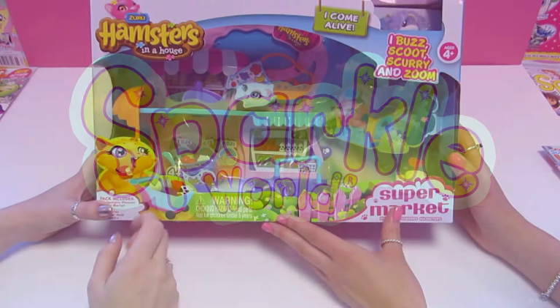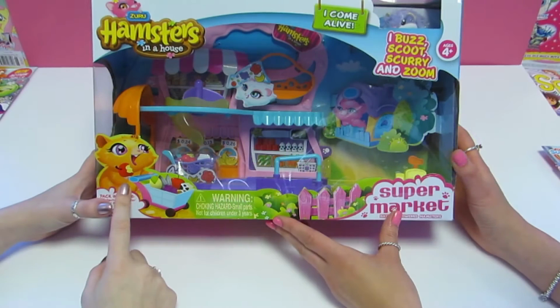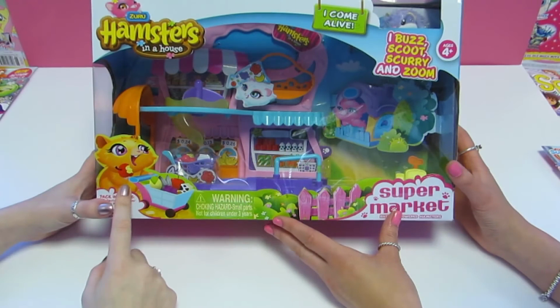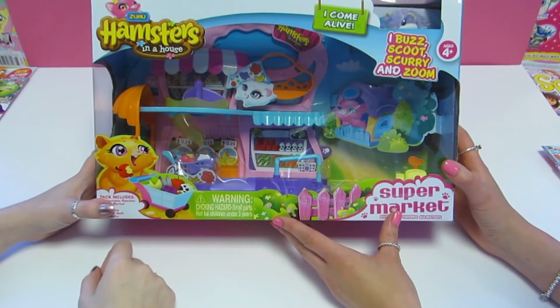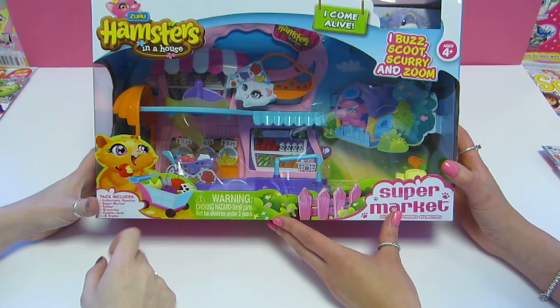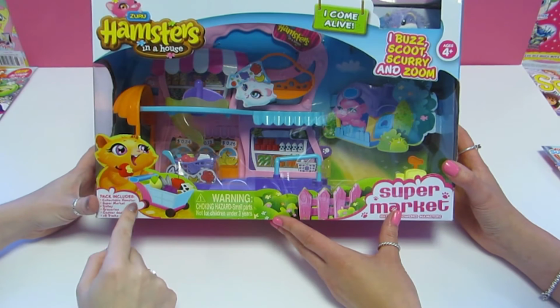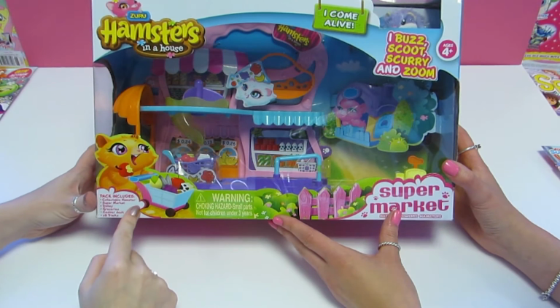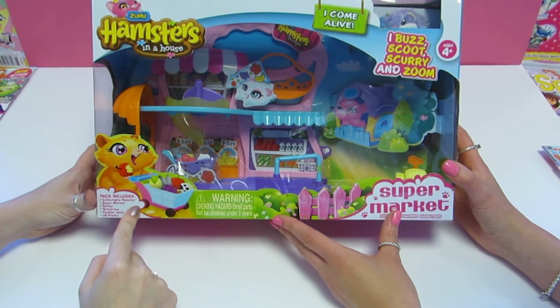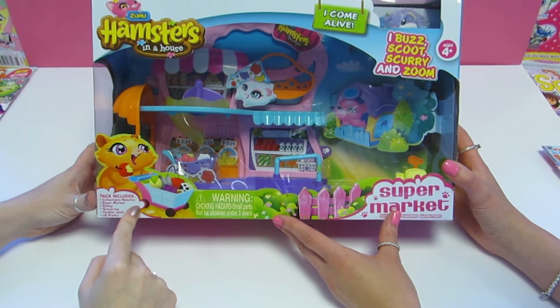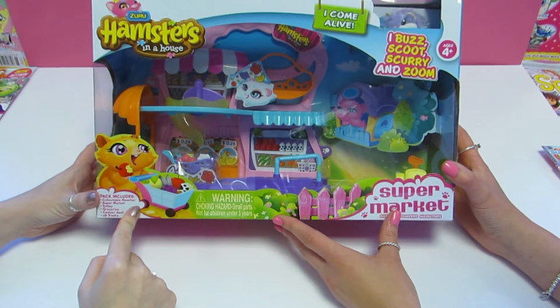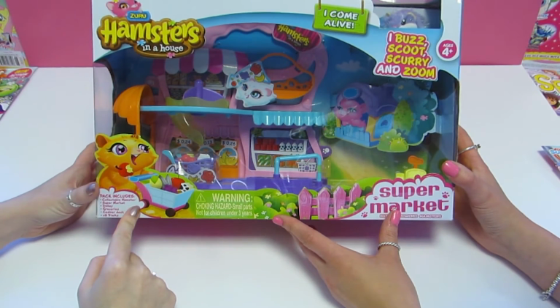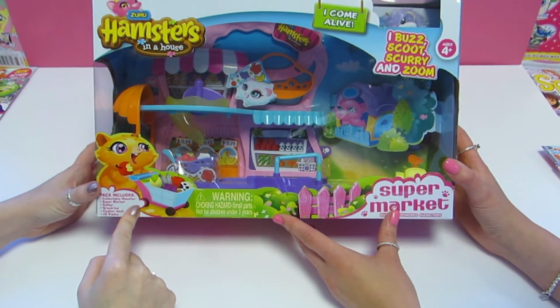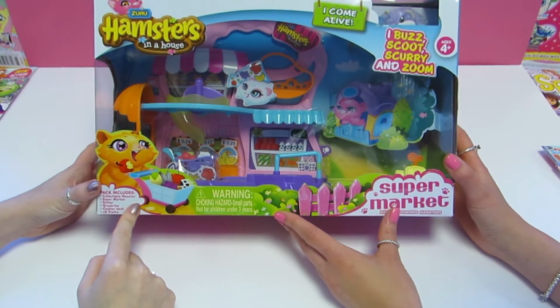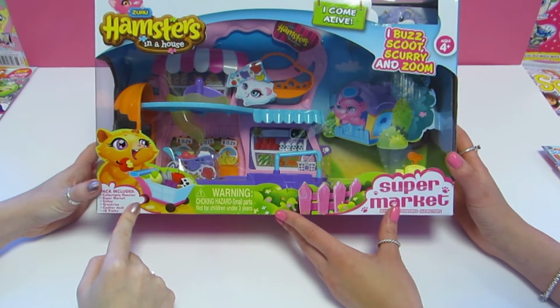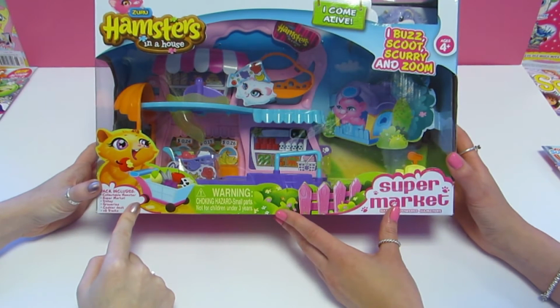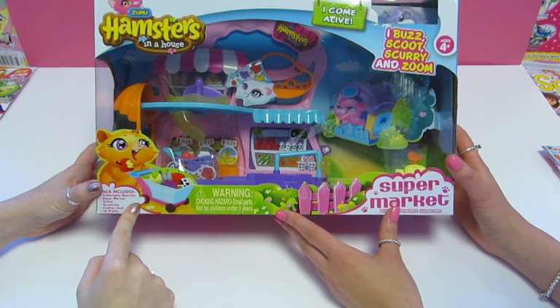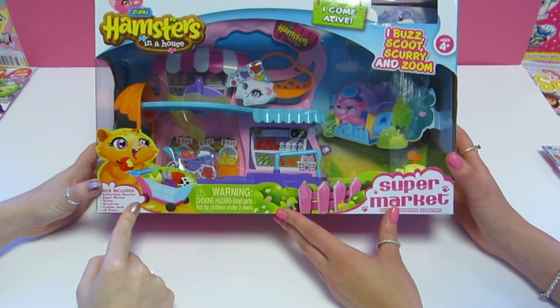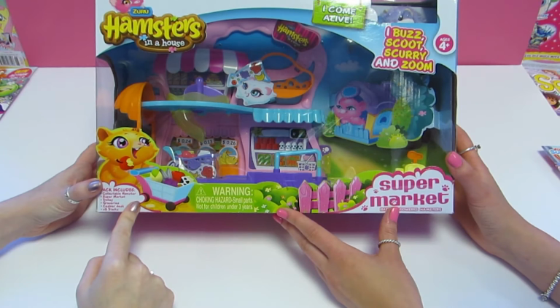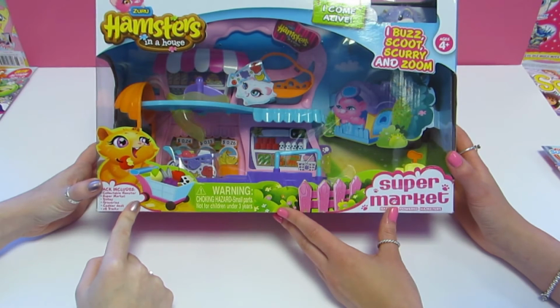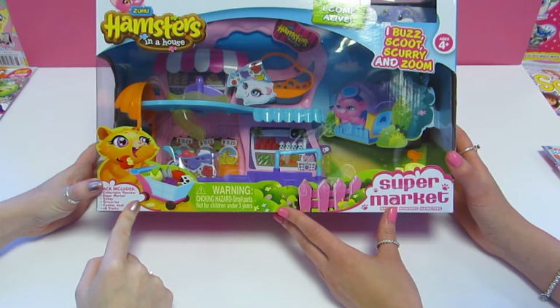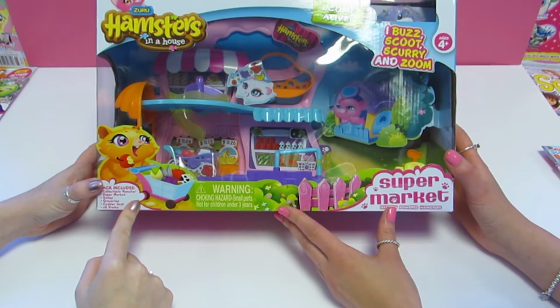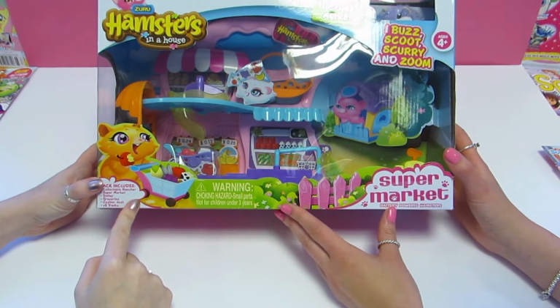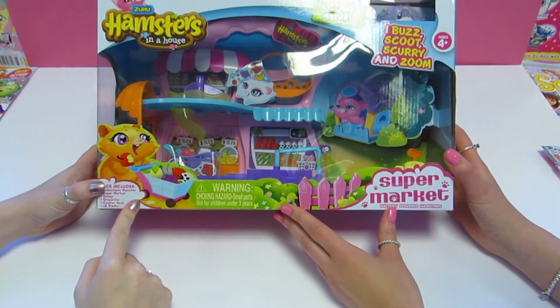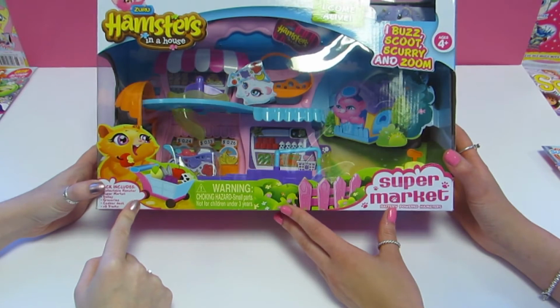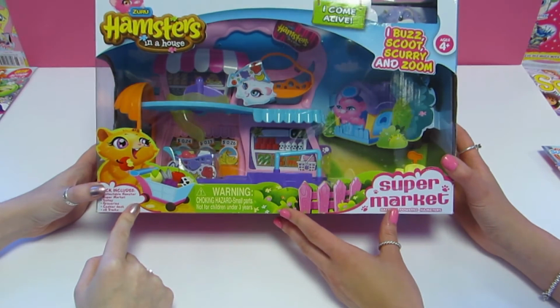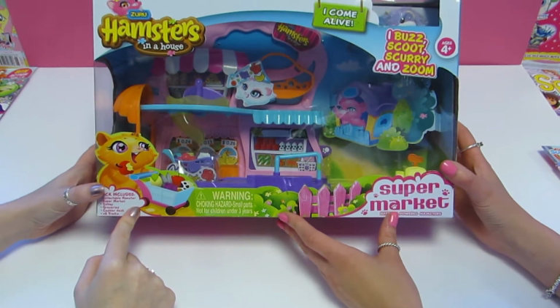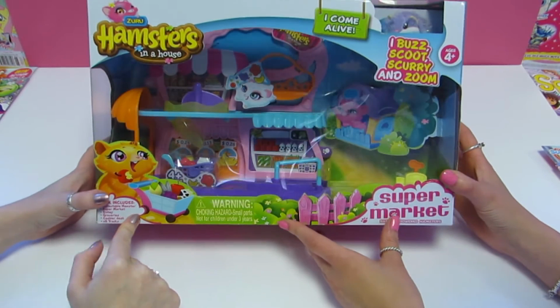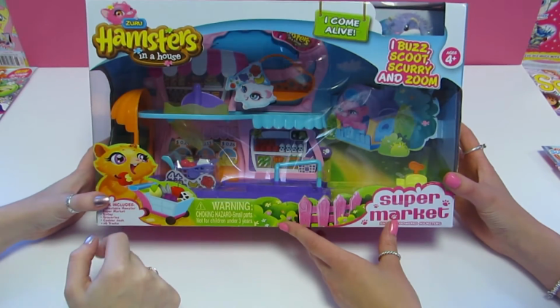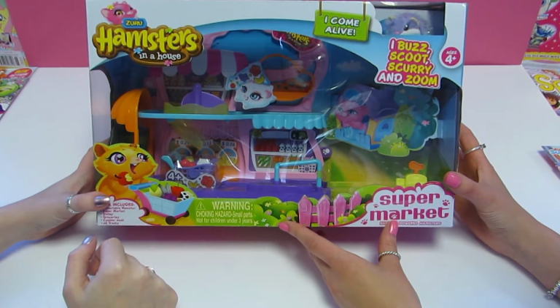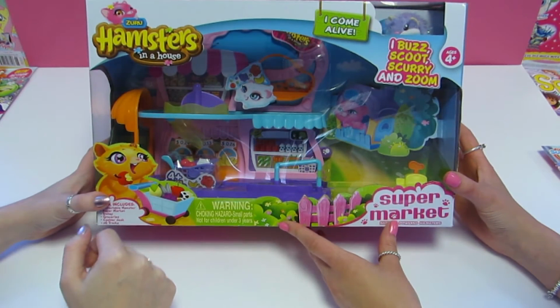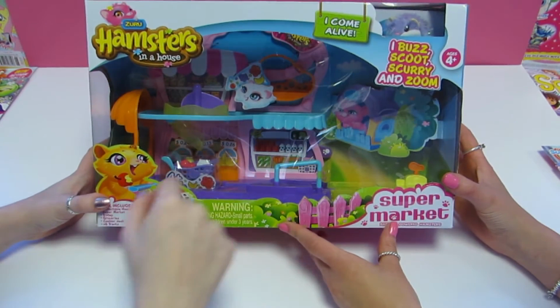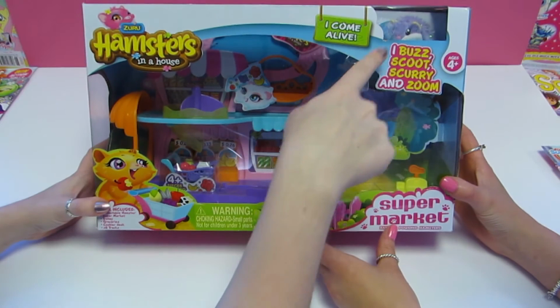Hi guys and welcome to Sparkle World Reviews. Today we've got a Hamsters in a House toy to review and we're really excited to unbox it. It looks adorable. It does.